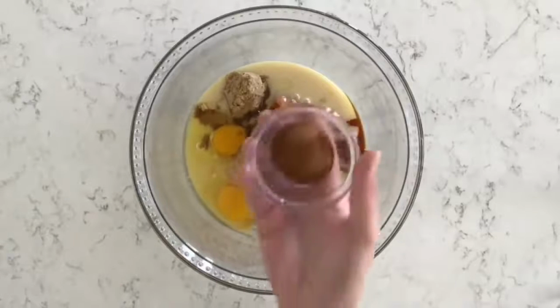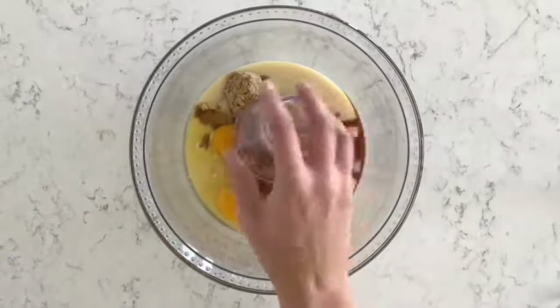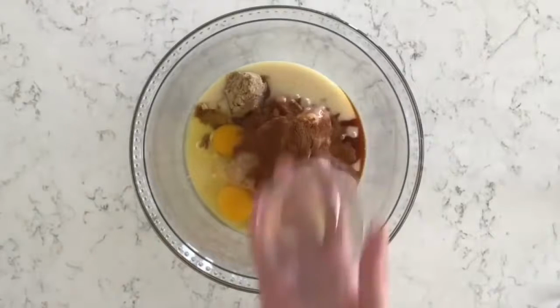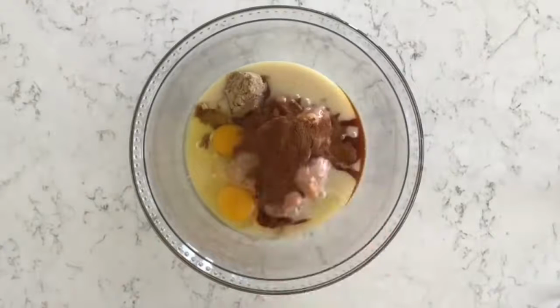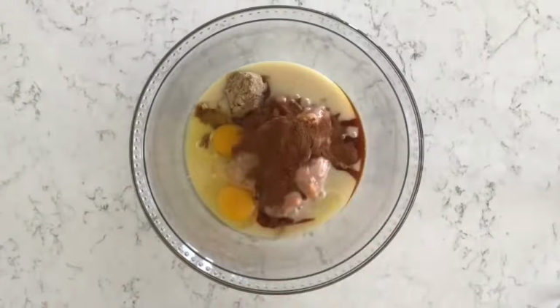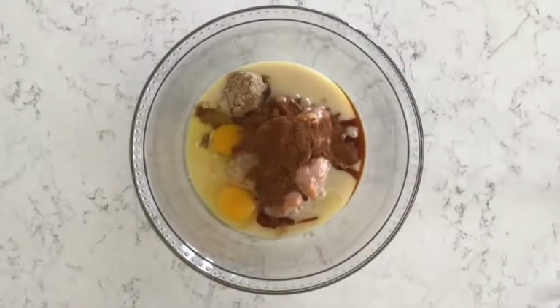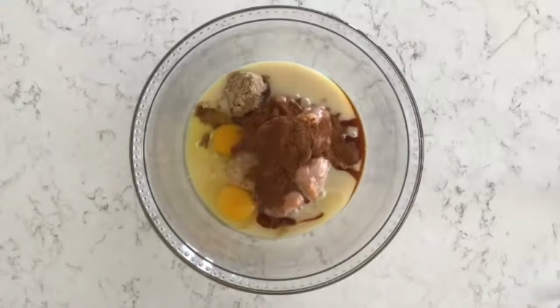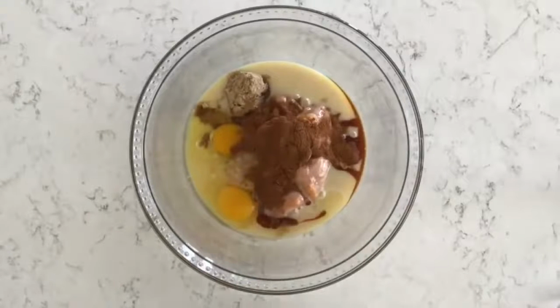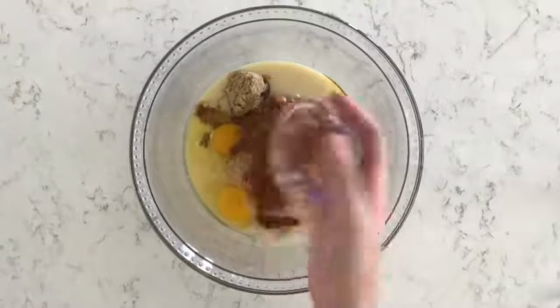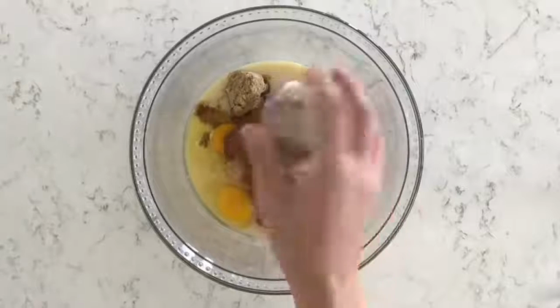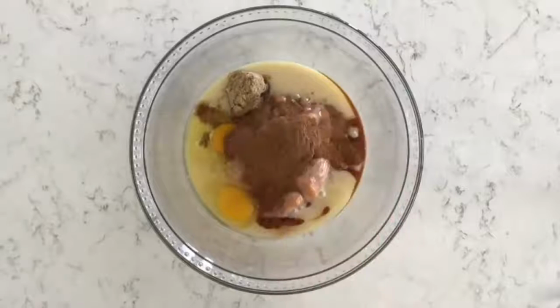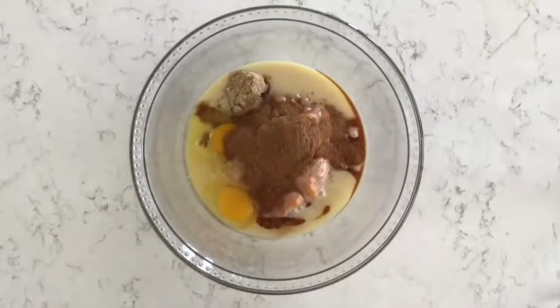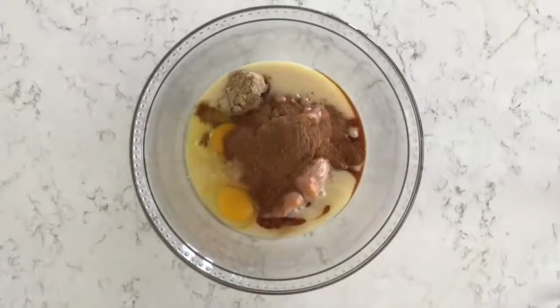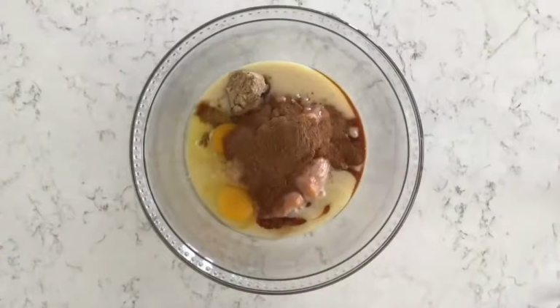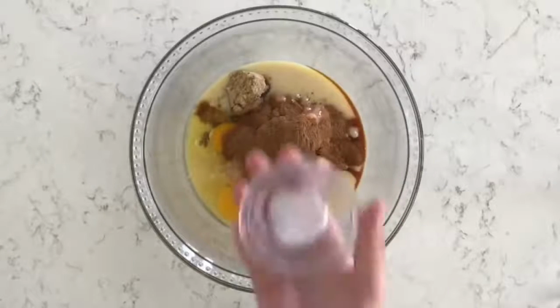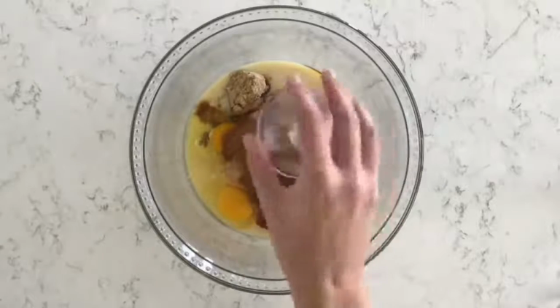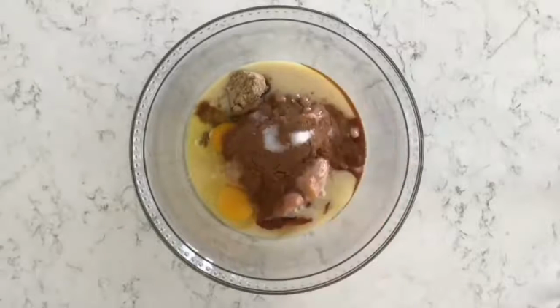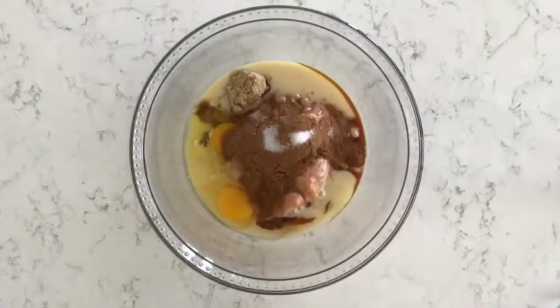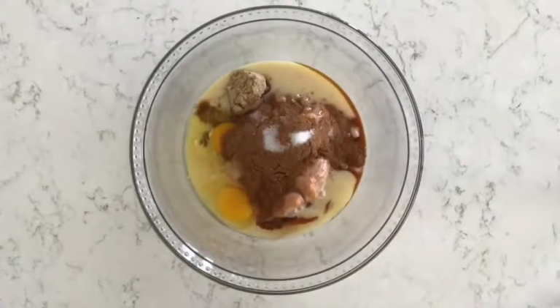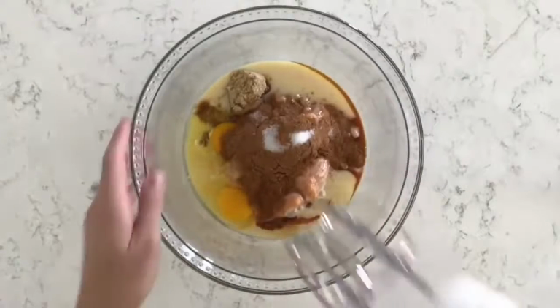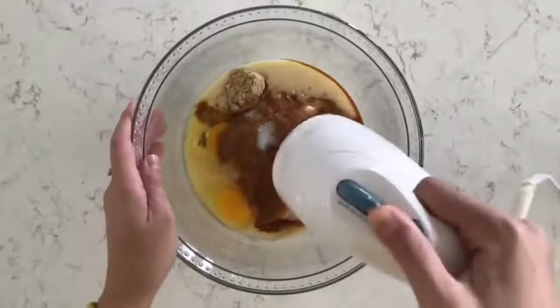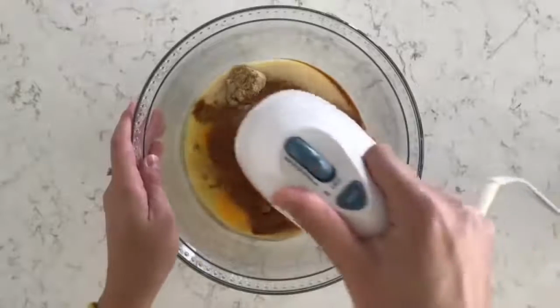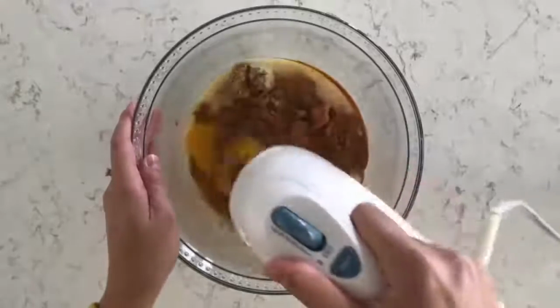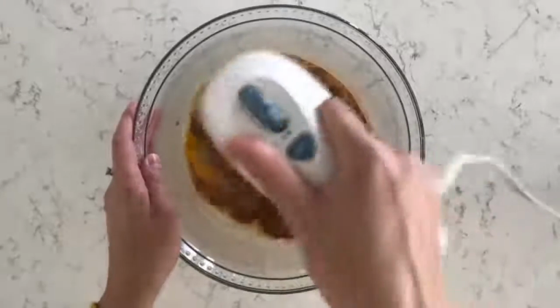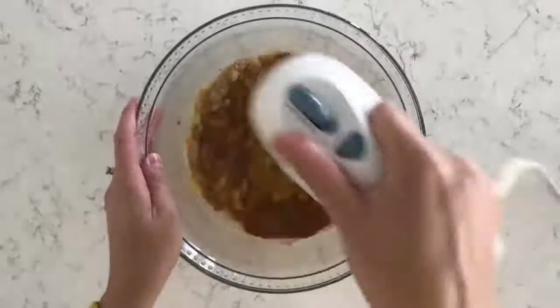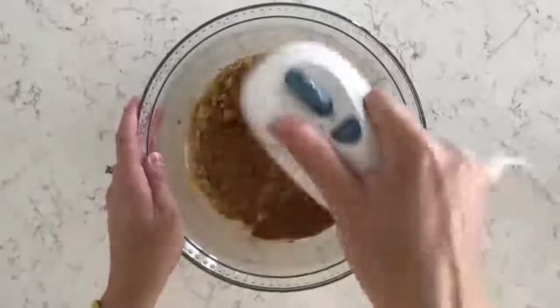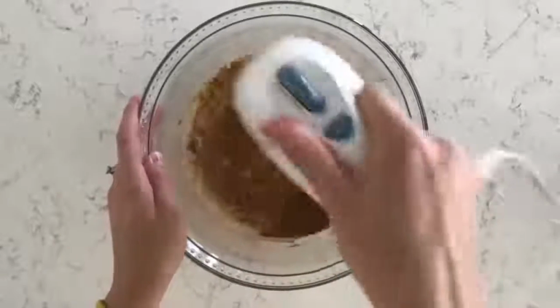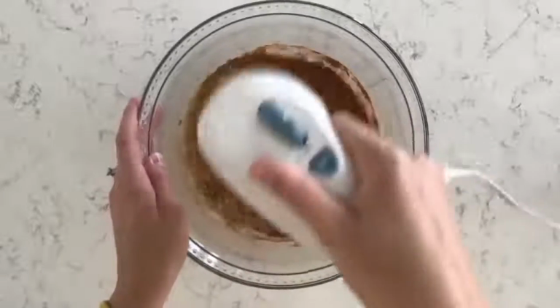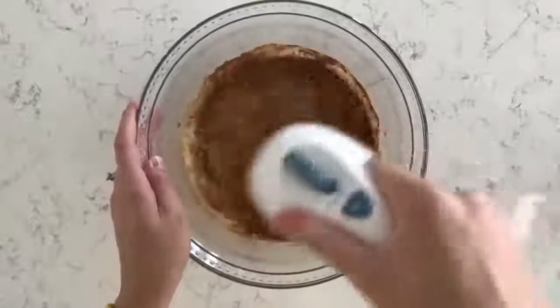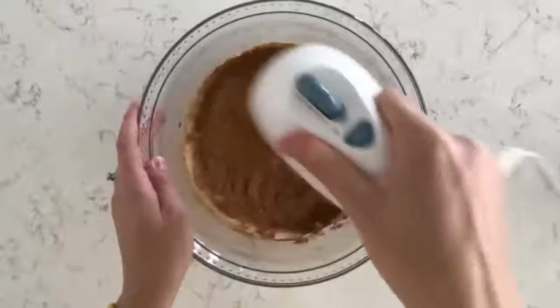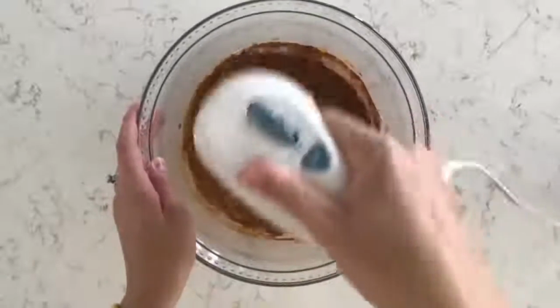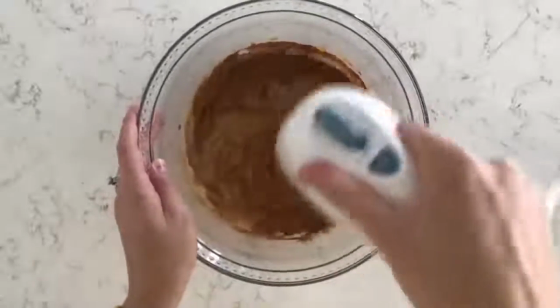For the spices I'm adding one and a half teaspoons of ground cinnamon, two teaspoons of pumpkin pie spice, and one-fourth teaspoon of salt. Then I'm just going to mix this together until everything is well combined and the filling is smooth.